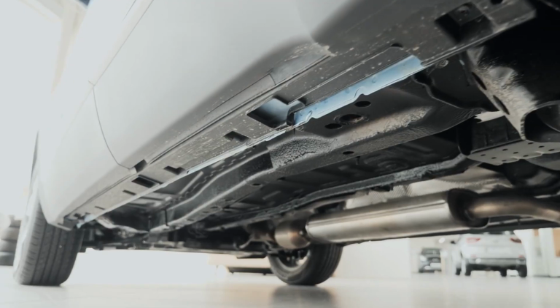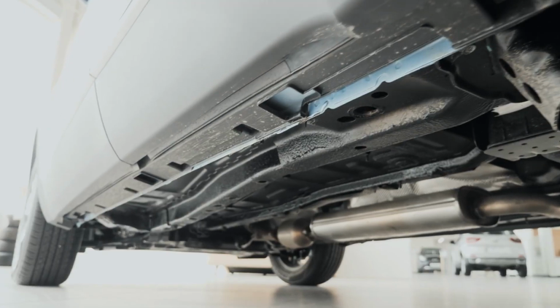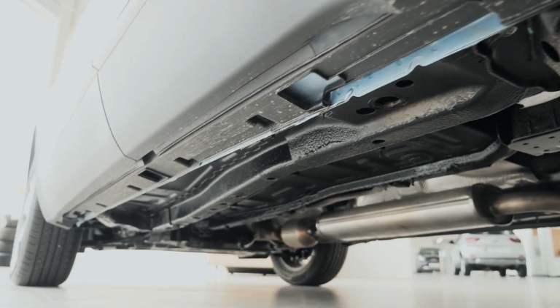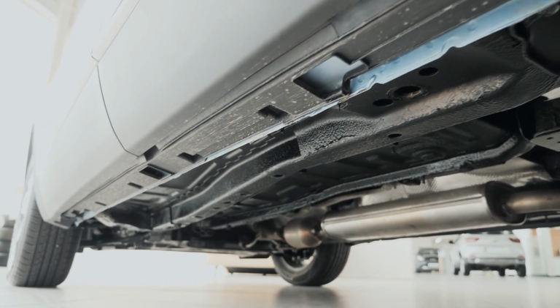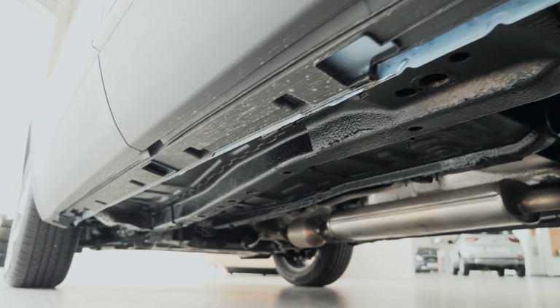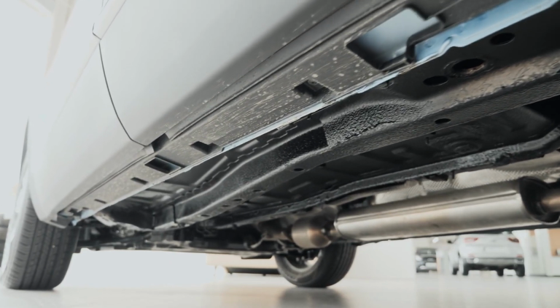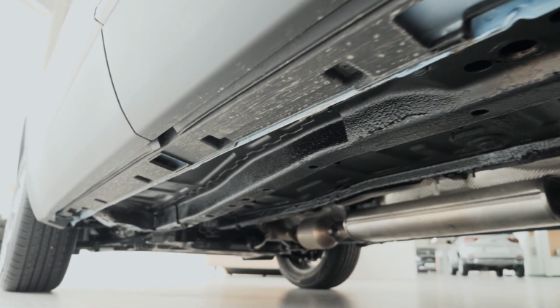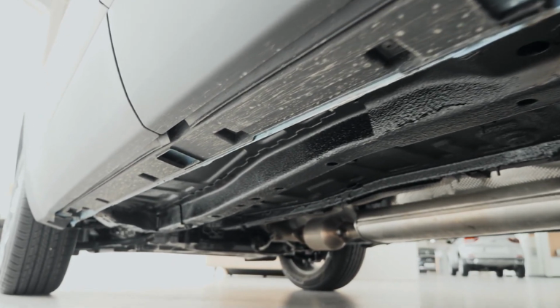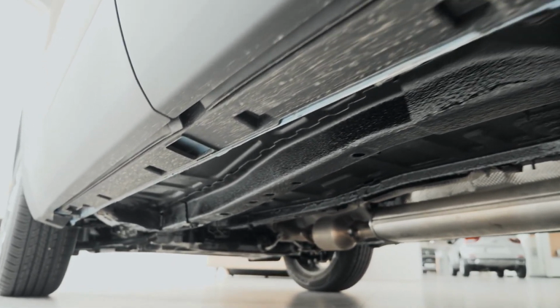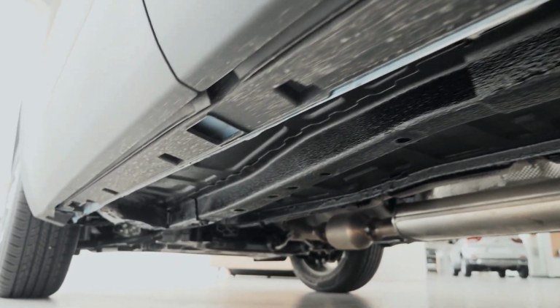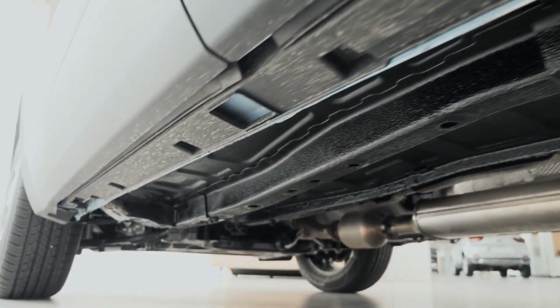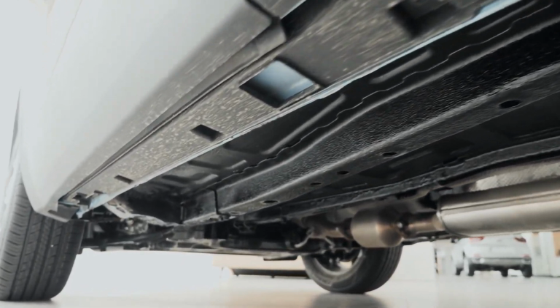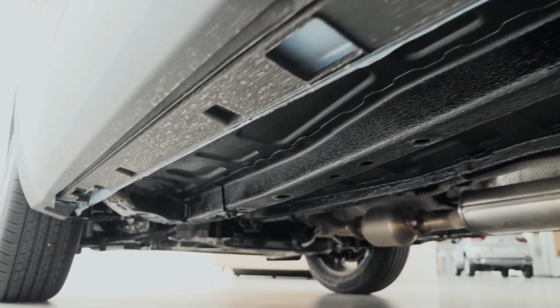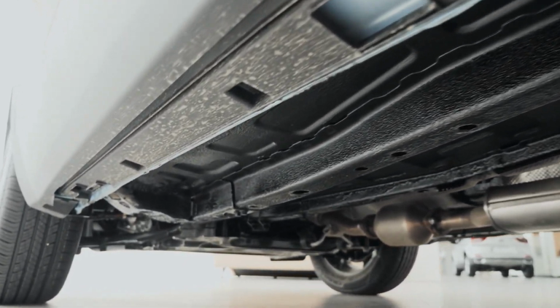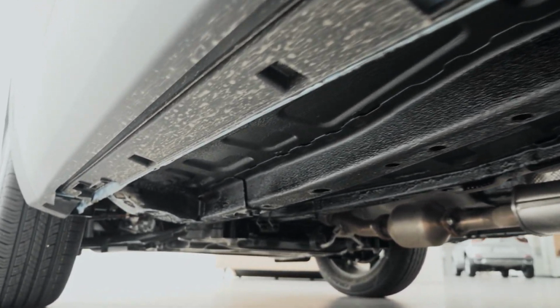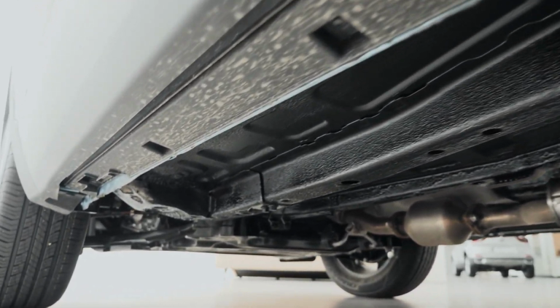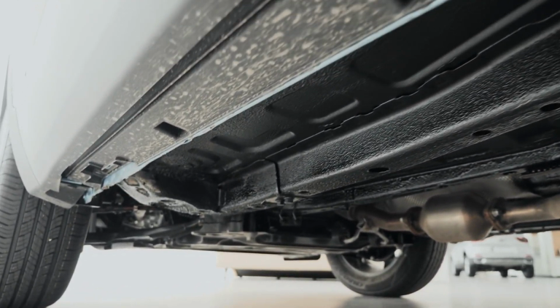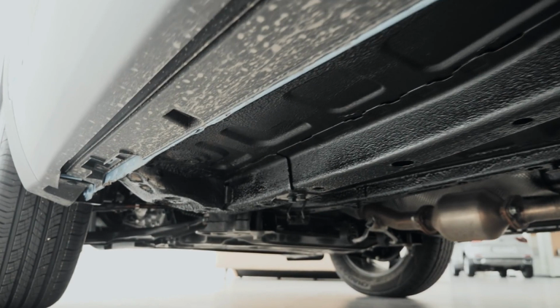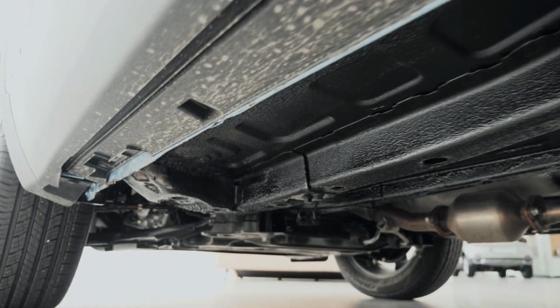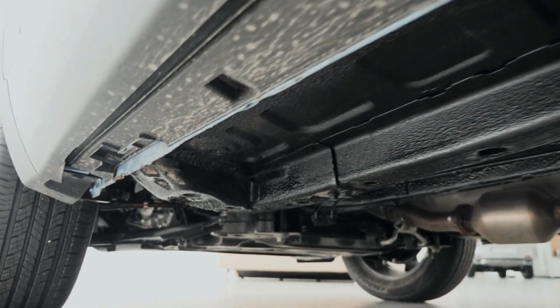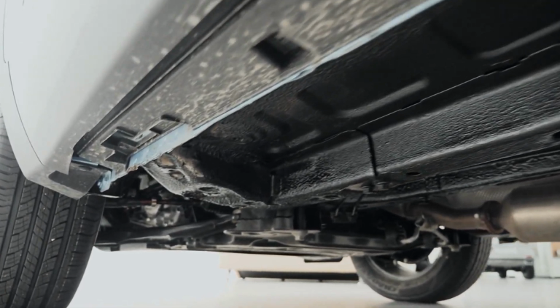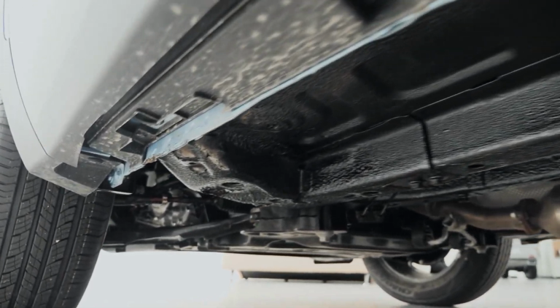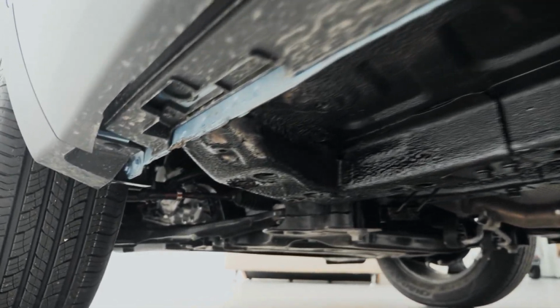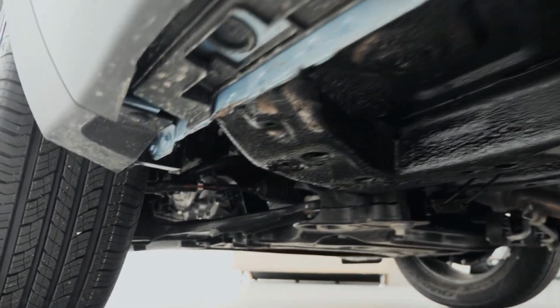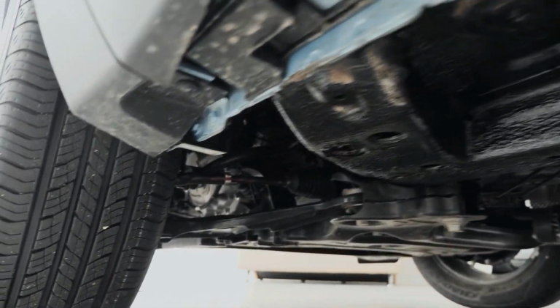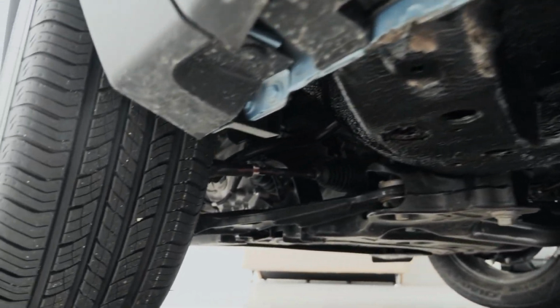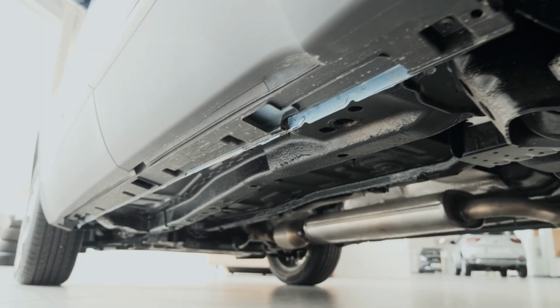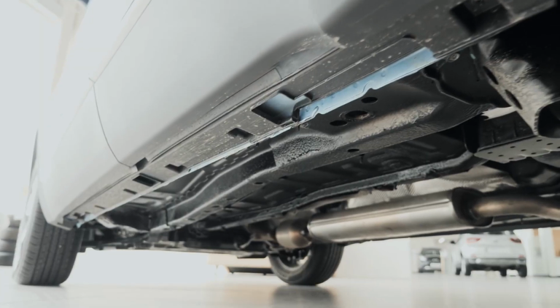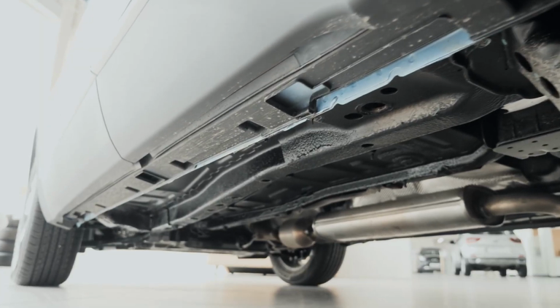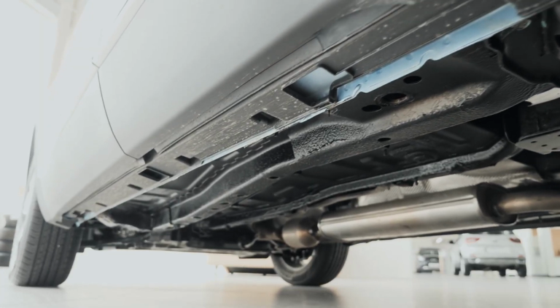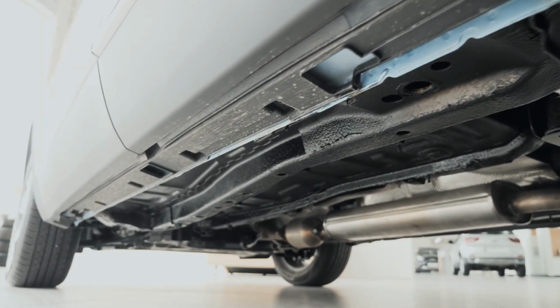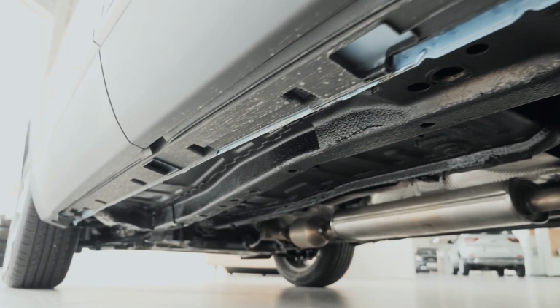Next, consider the shop's location and accessibility. Choose a muffler shop that's conveniently located and easy to access. This will save you time and hassle when dropping off or picking up your vehicle.